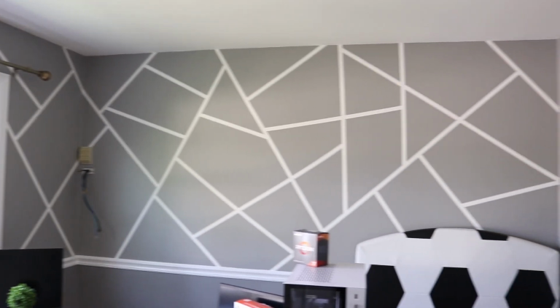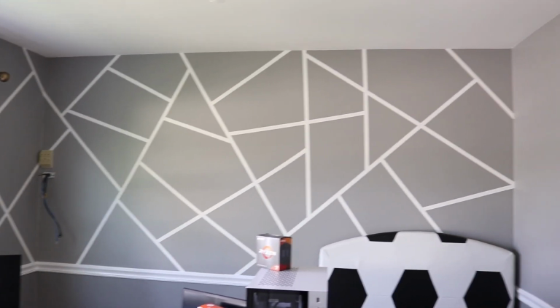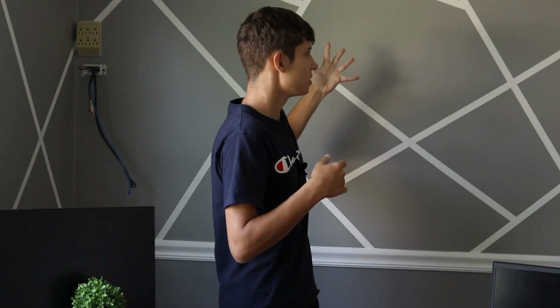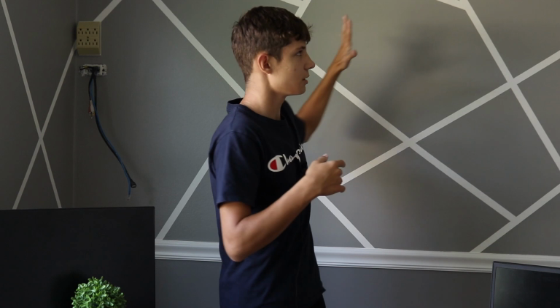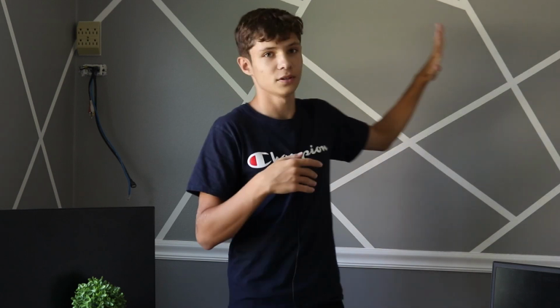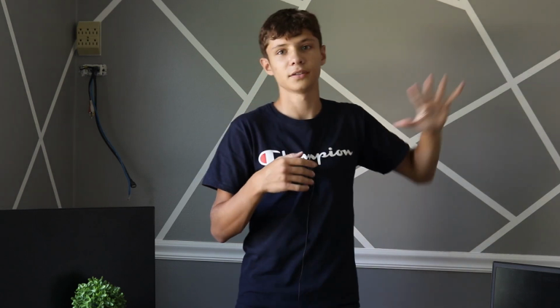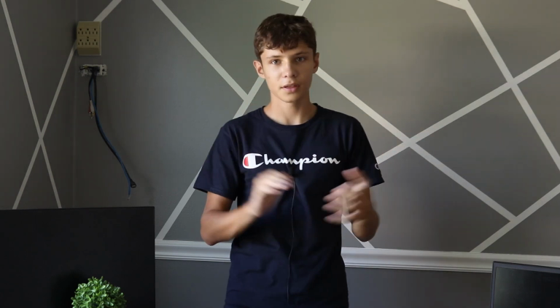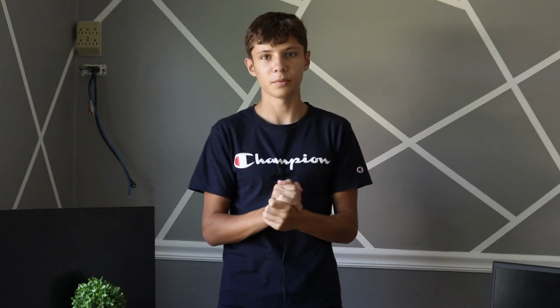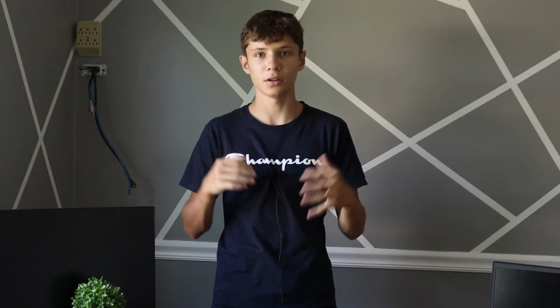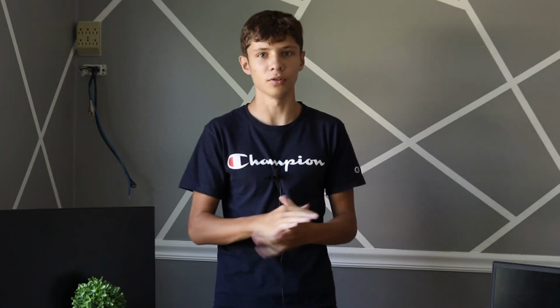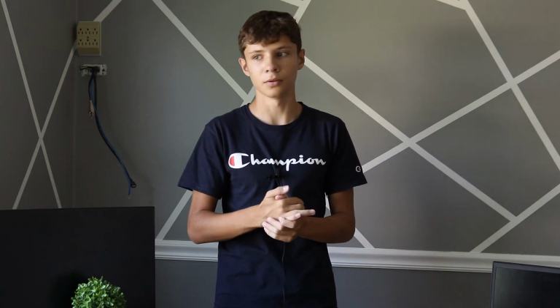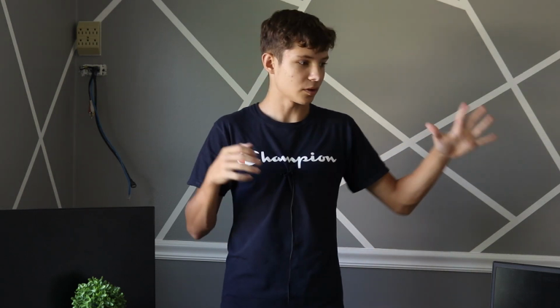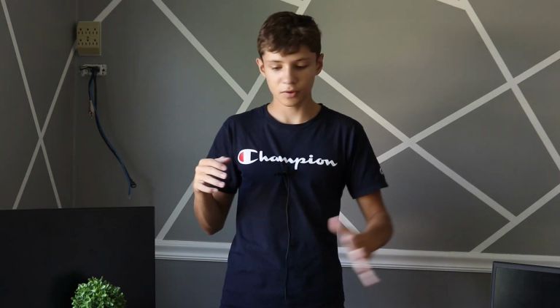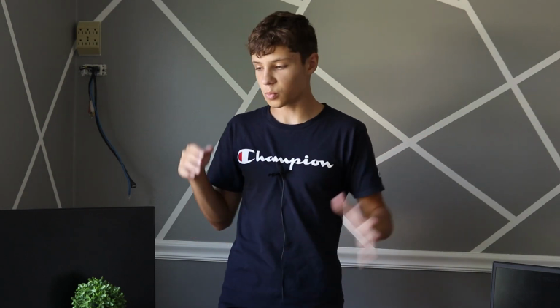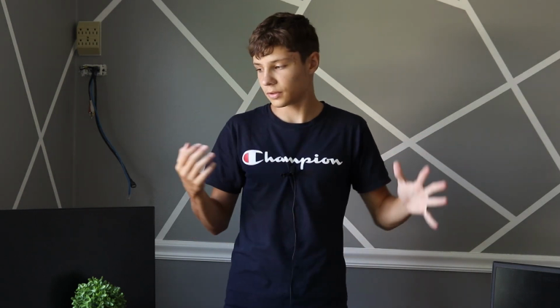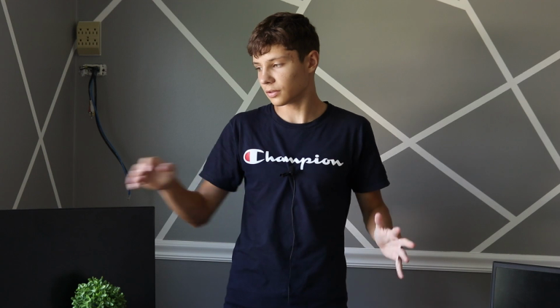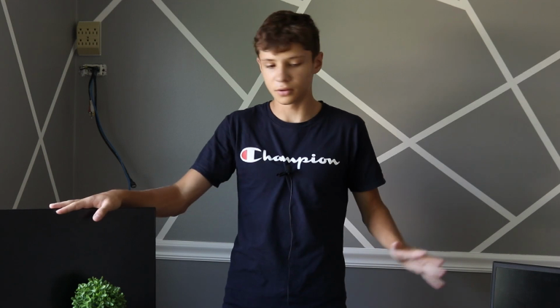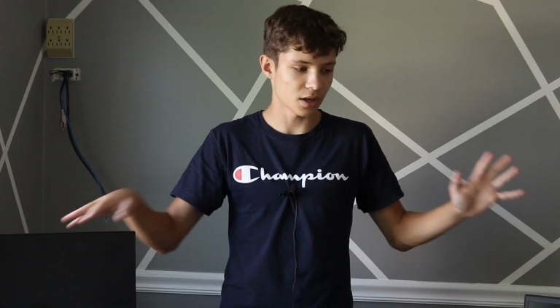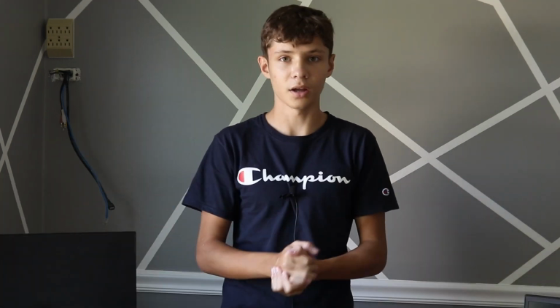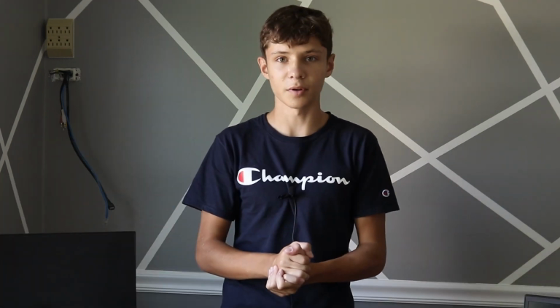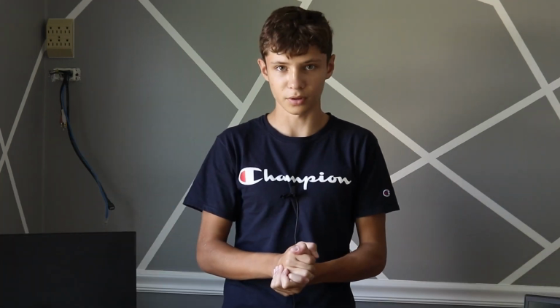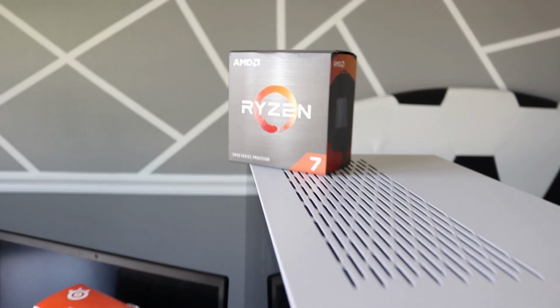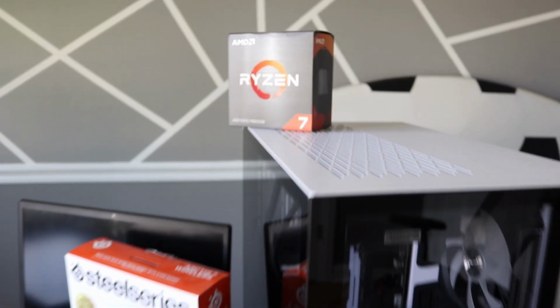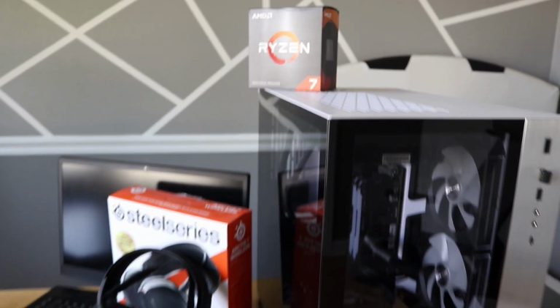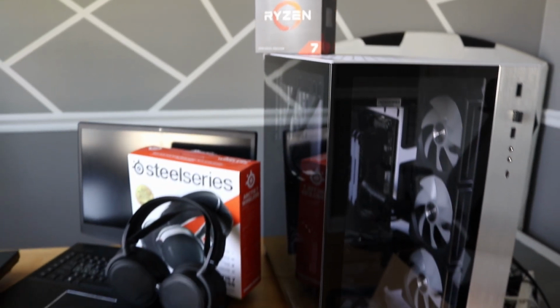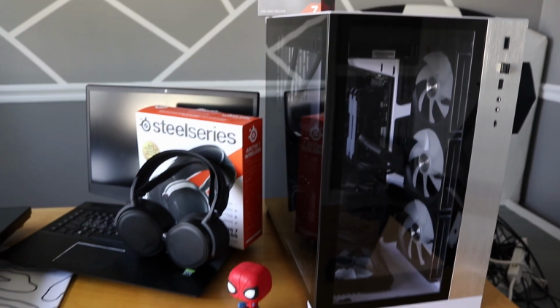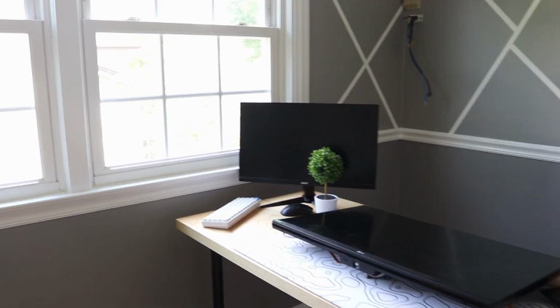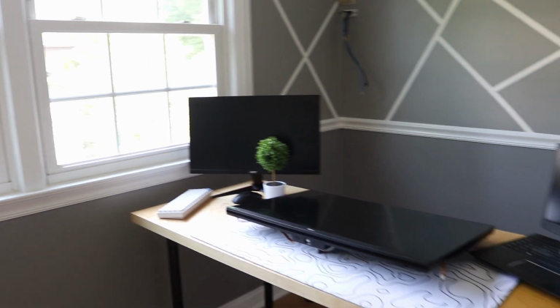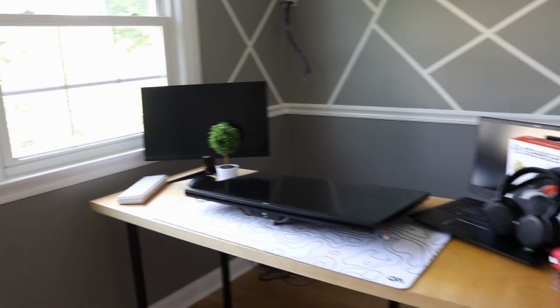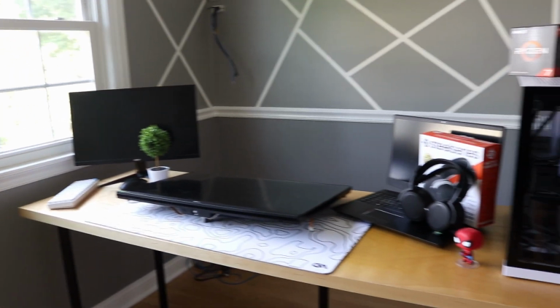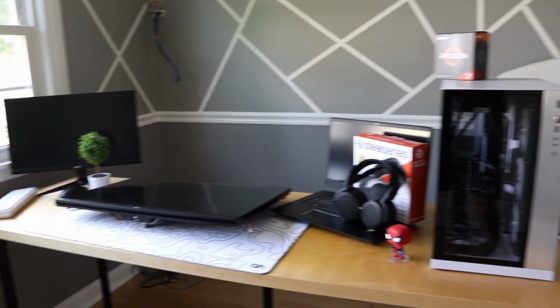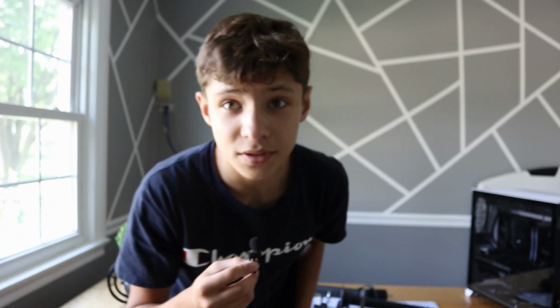Where the setup is going to be is this wall right here, which we kind of designed to have these lines. I think it looks really good. I'm gonna clean everything up, wipe everything down, the monitors, and it's time to get to work.